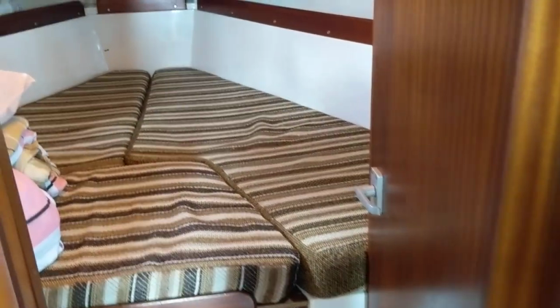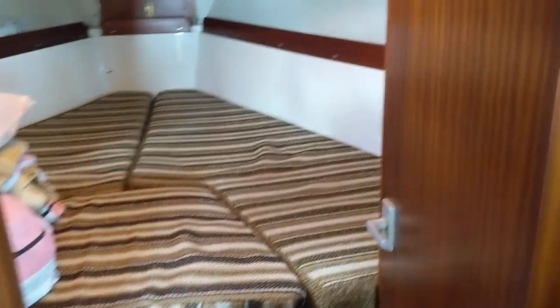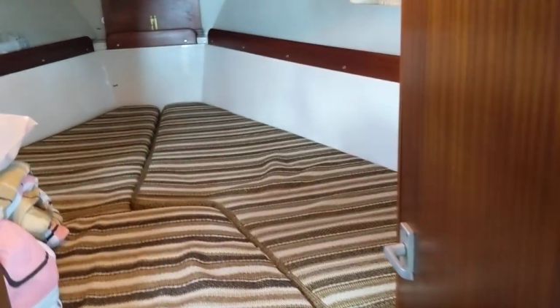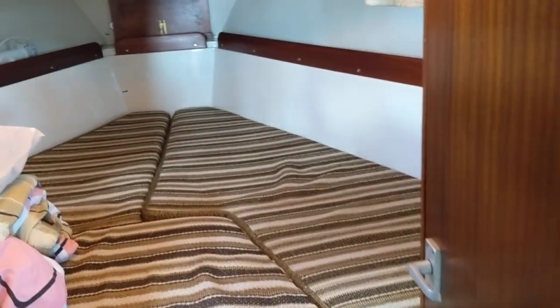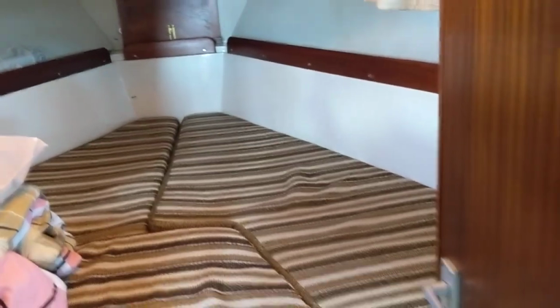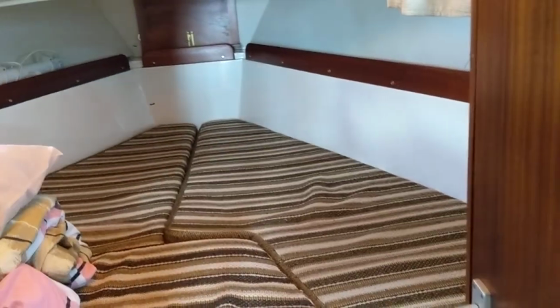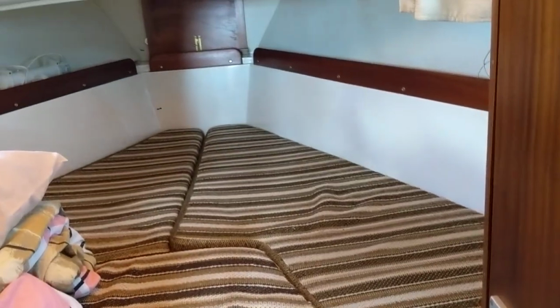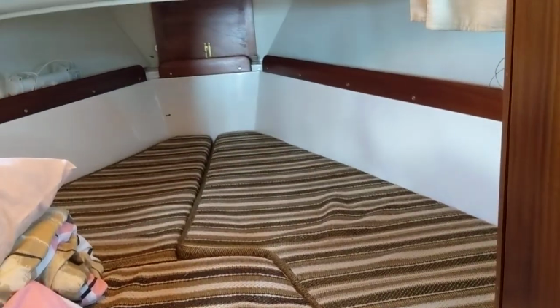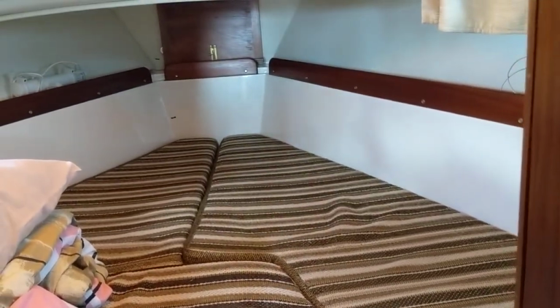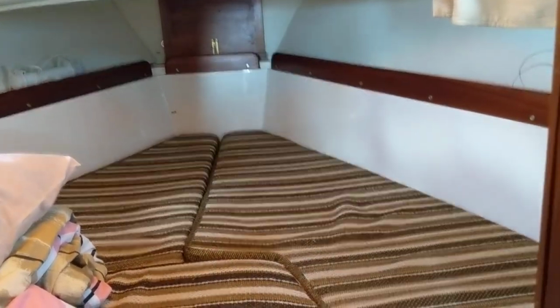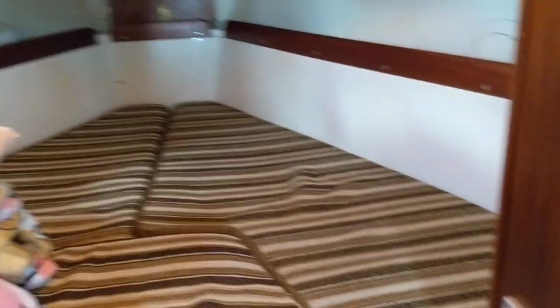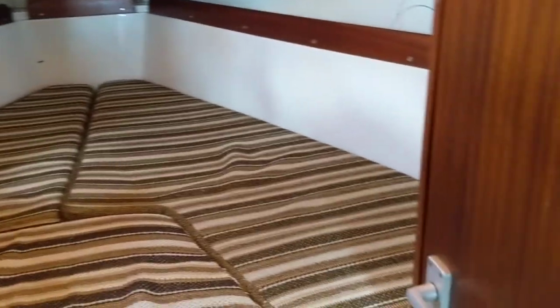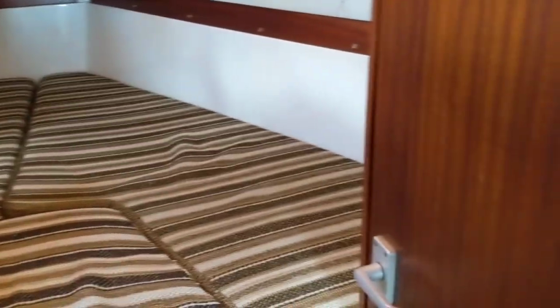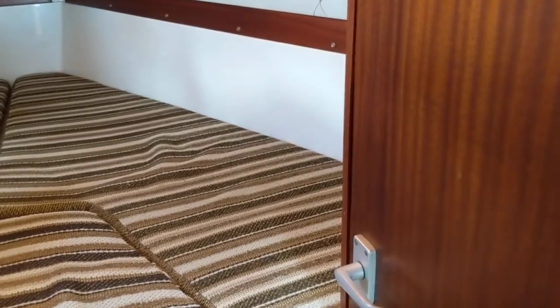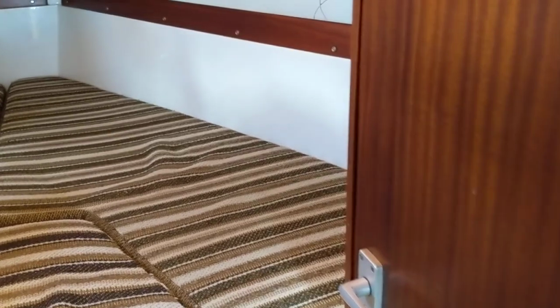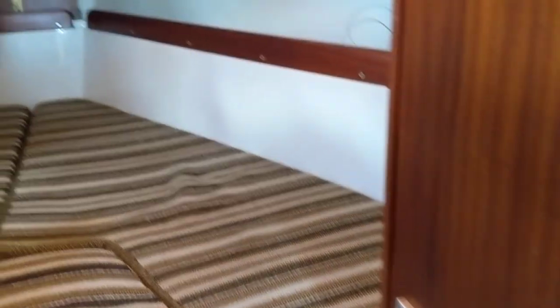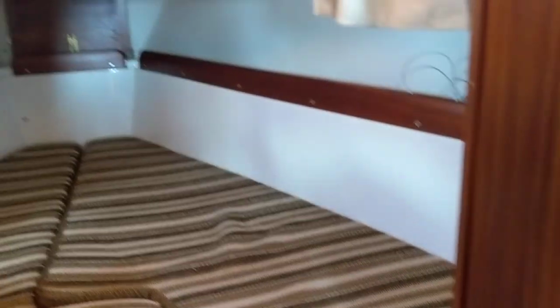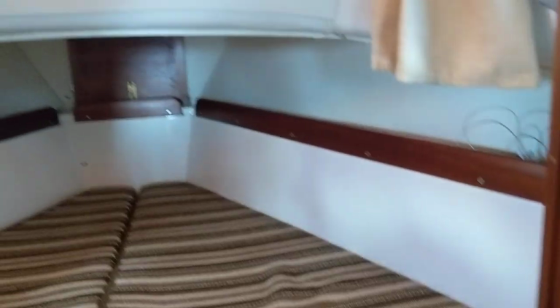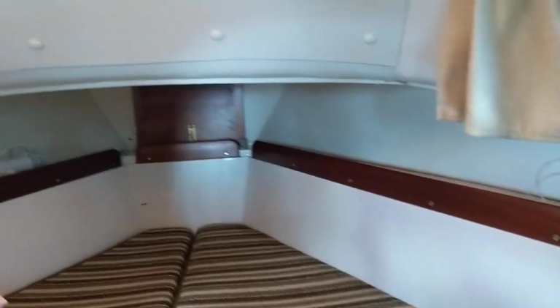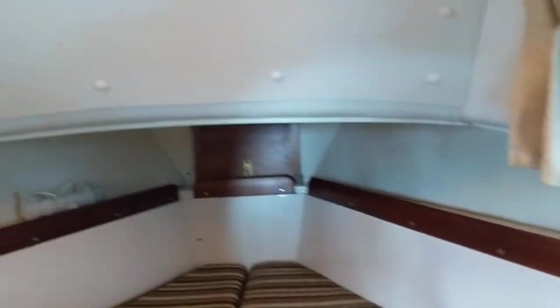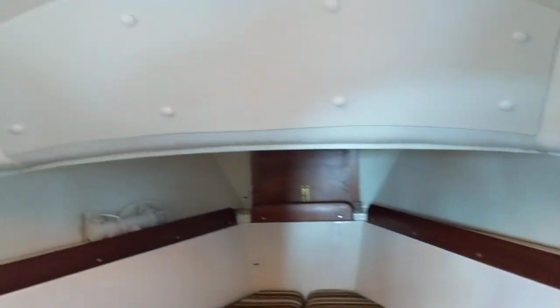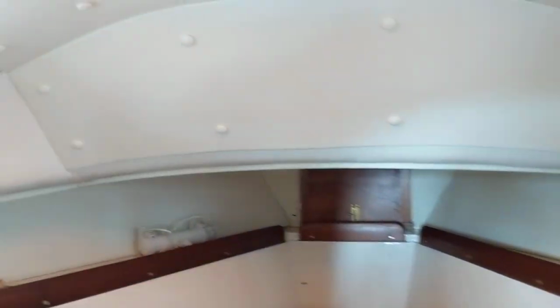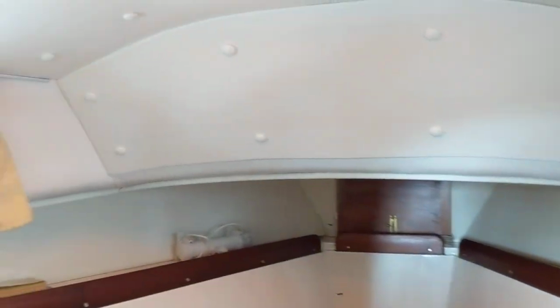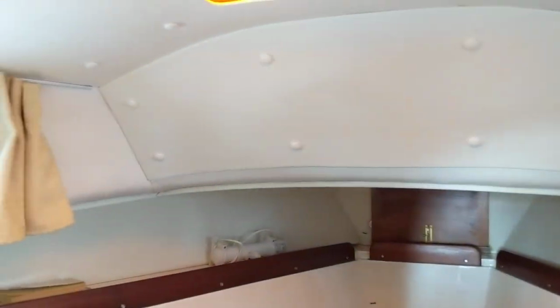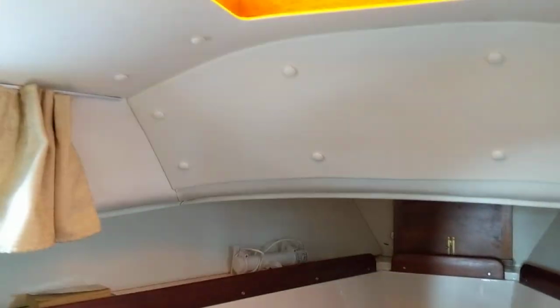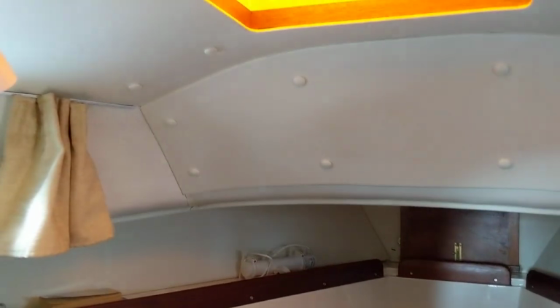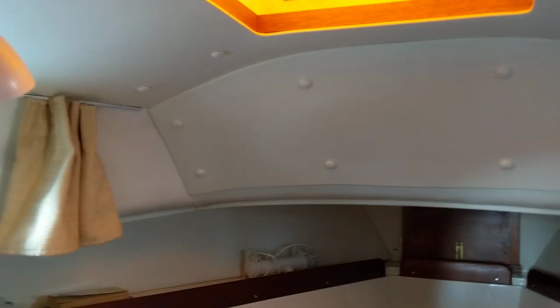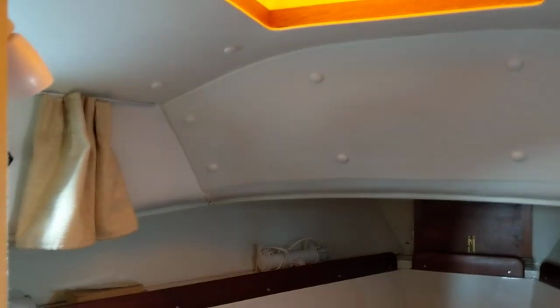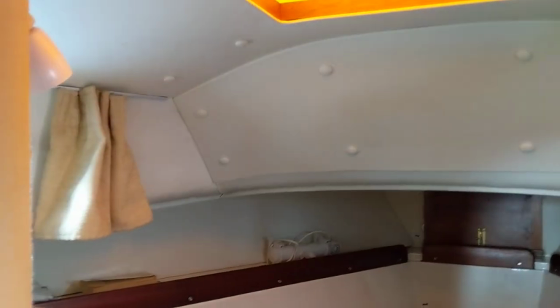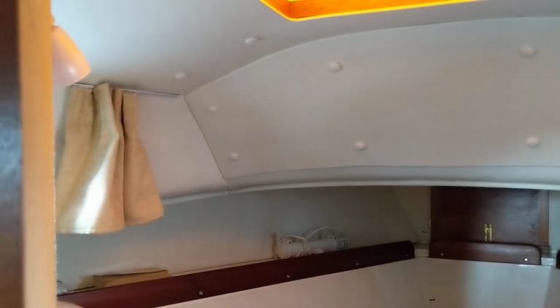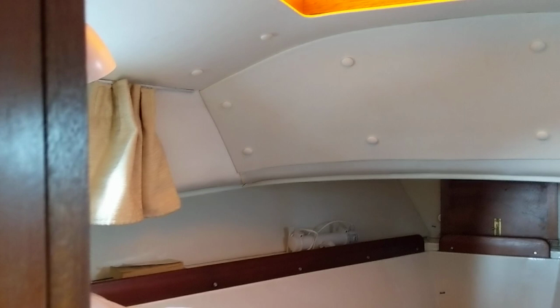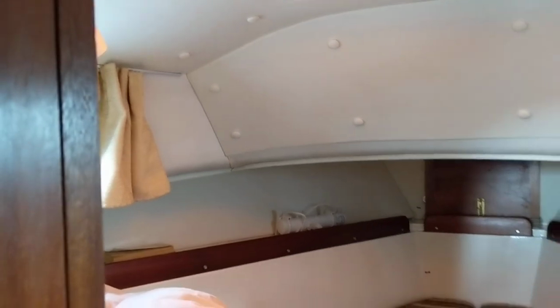Nice sized double forward cabin. Wet locker. A good headroom as well — standing headroom.